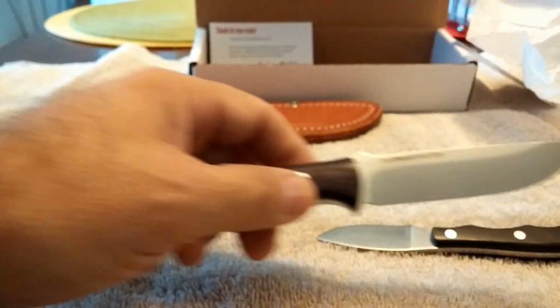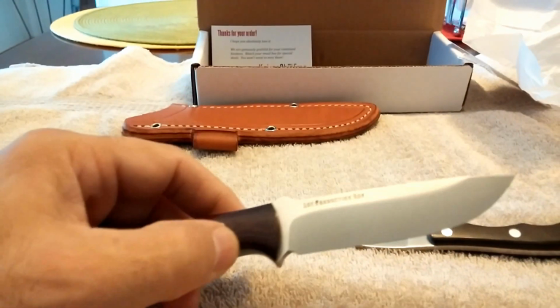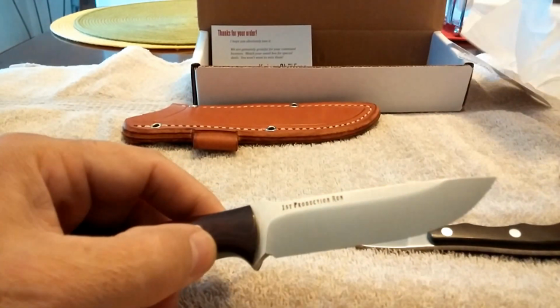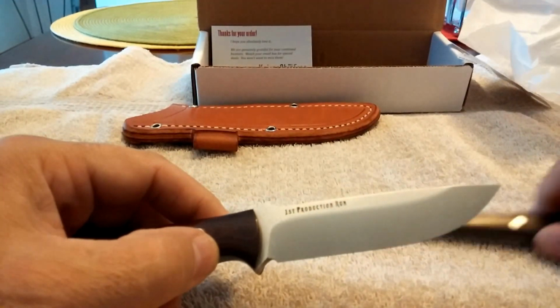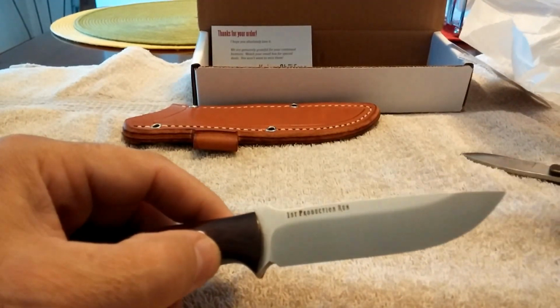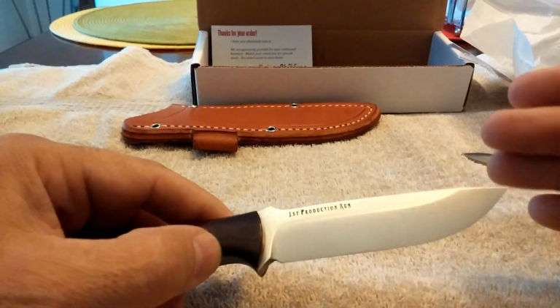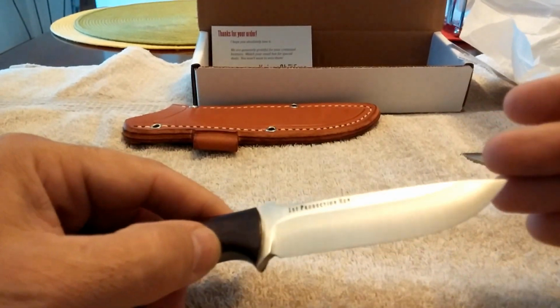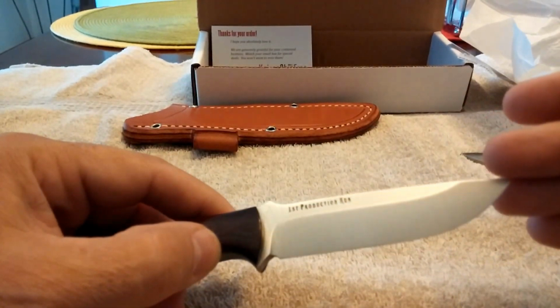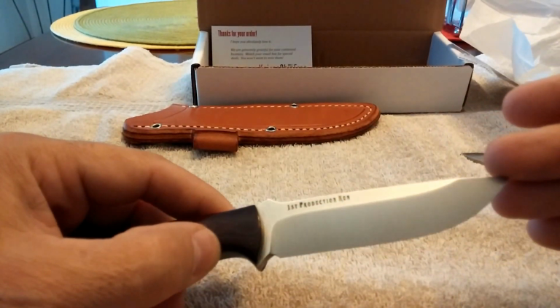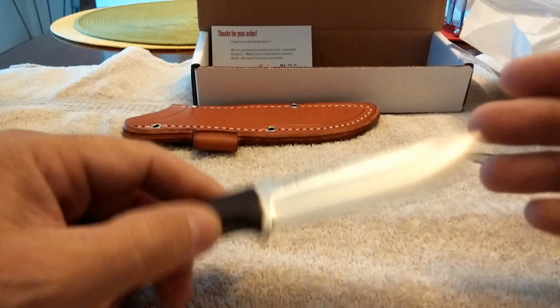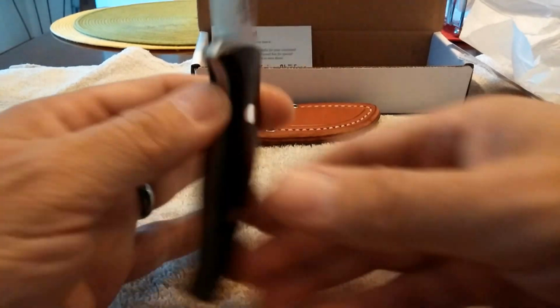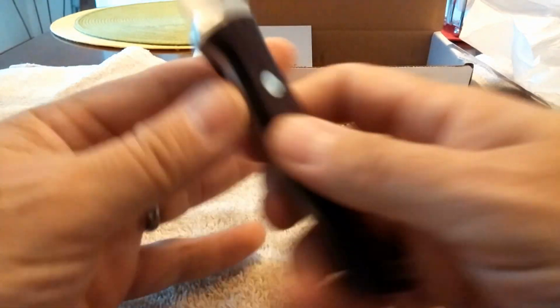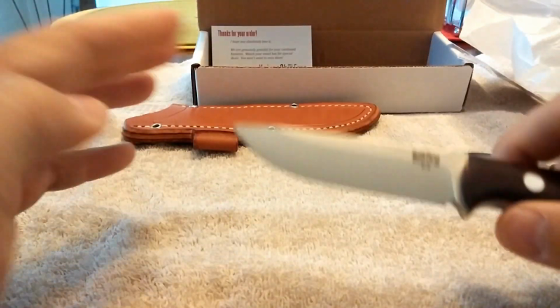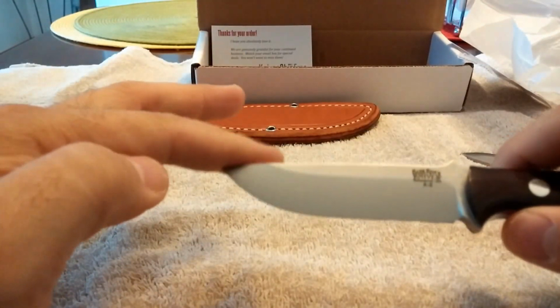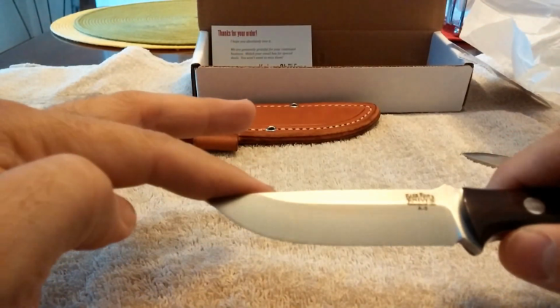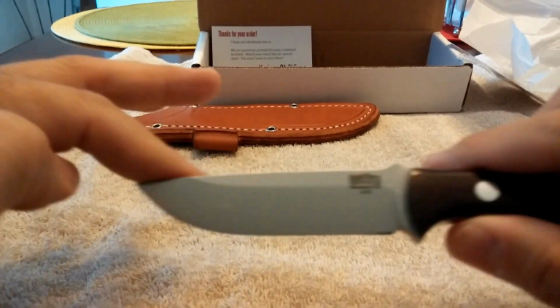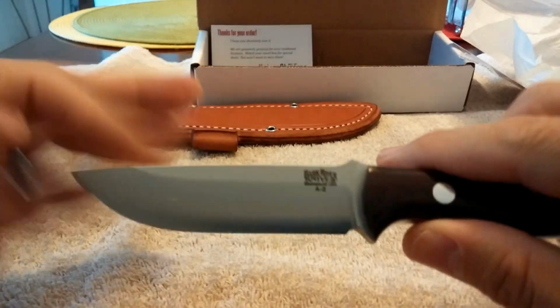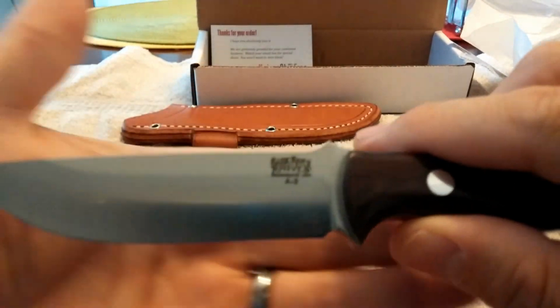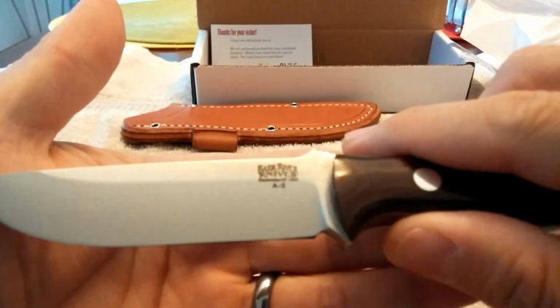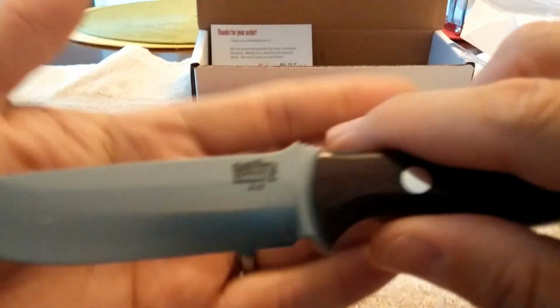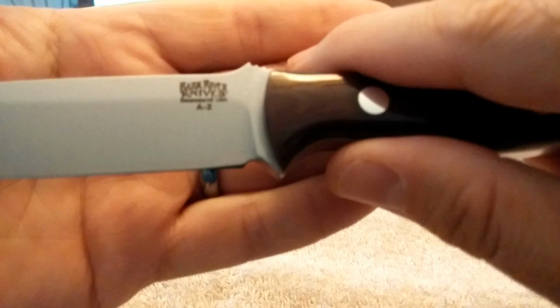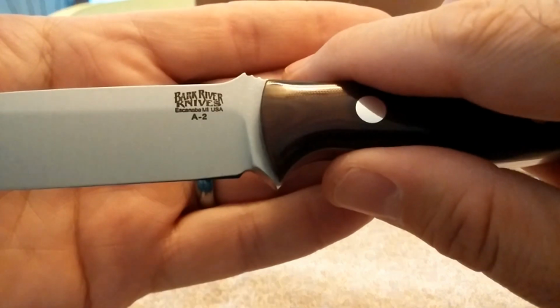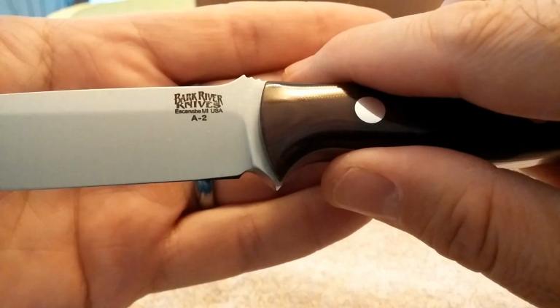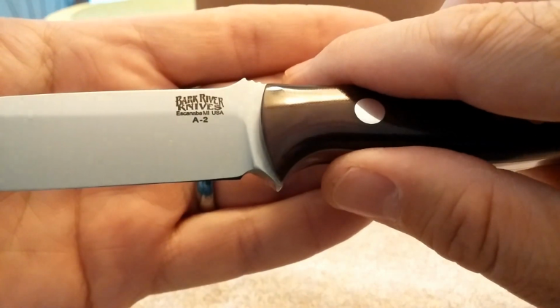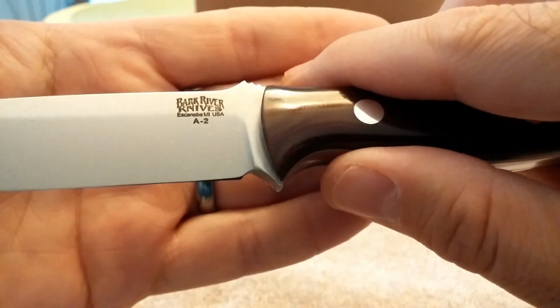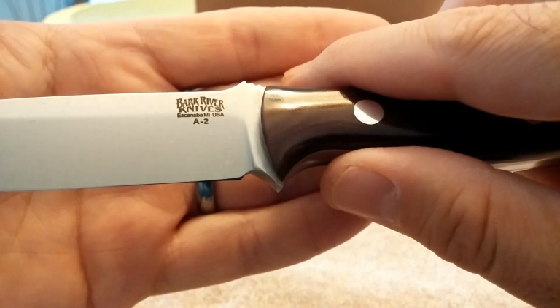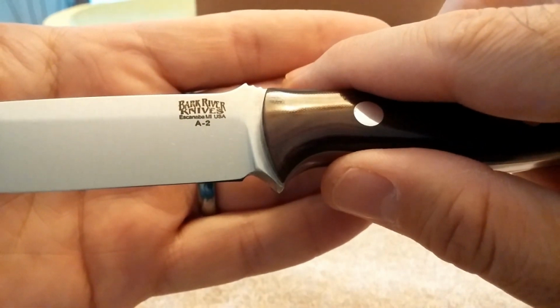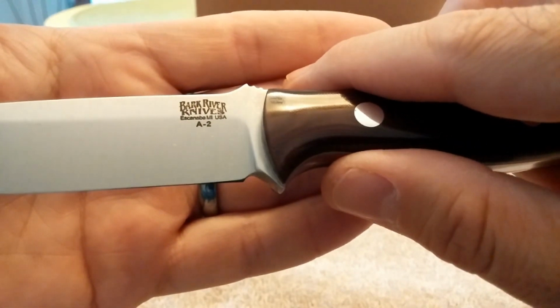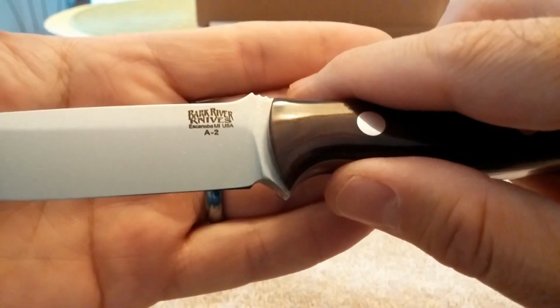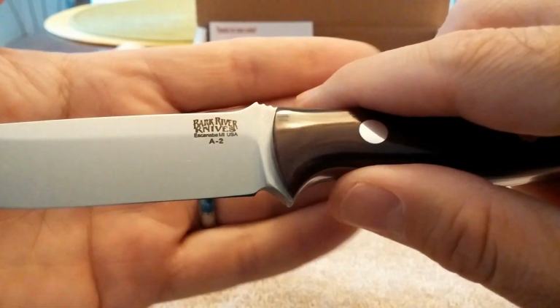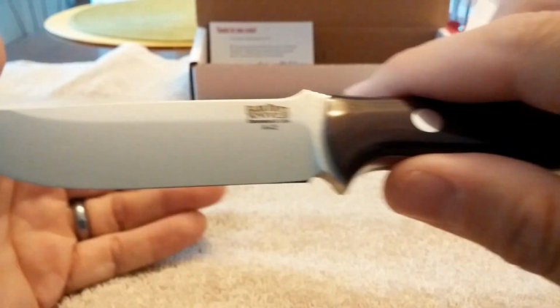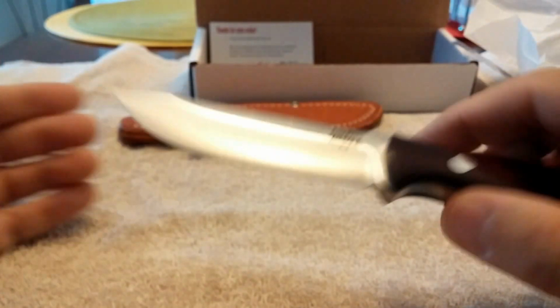And there is the blade — first production run. Bark River Knives, Escanaba, Michigan, USA. A2 carbon steel.